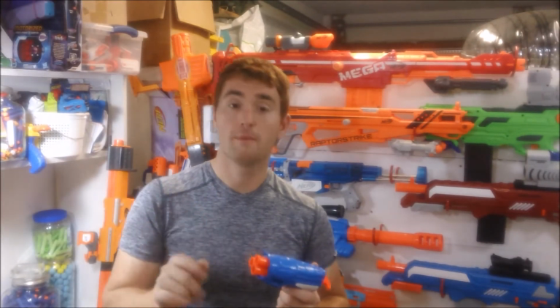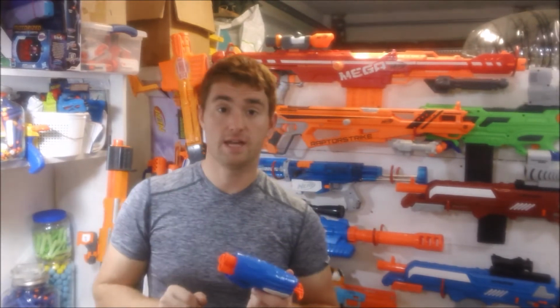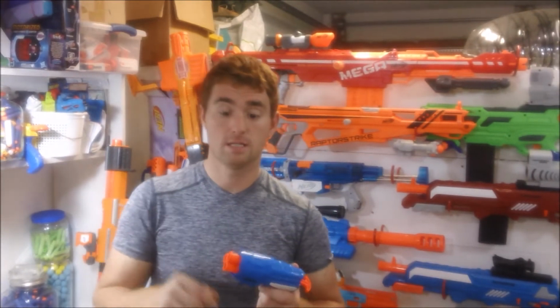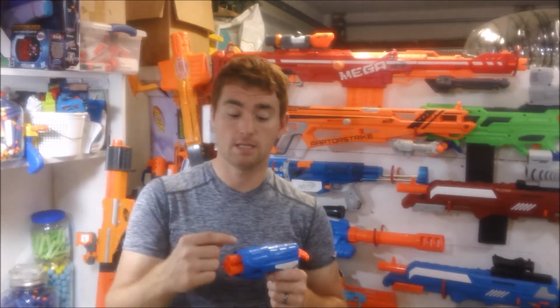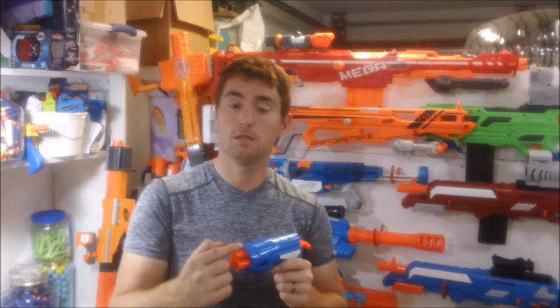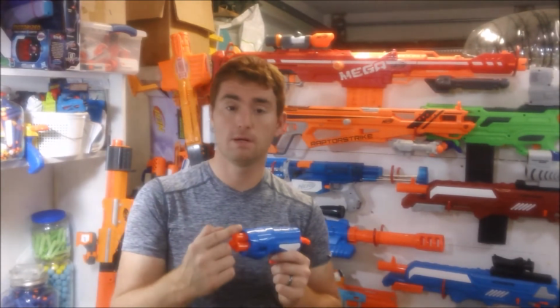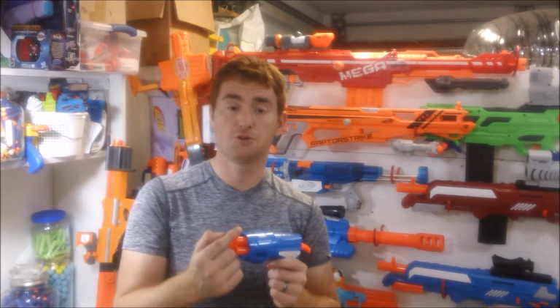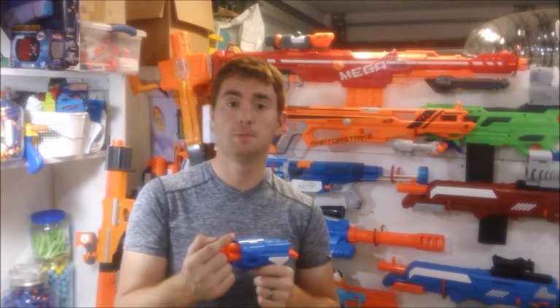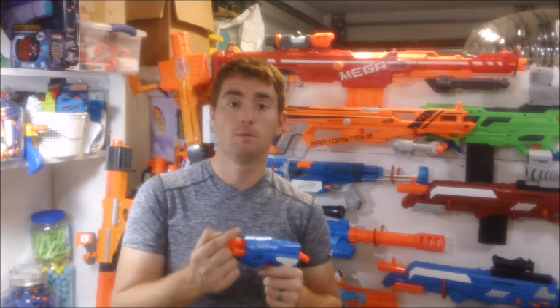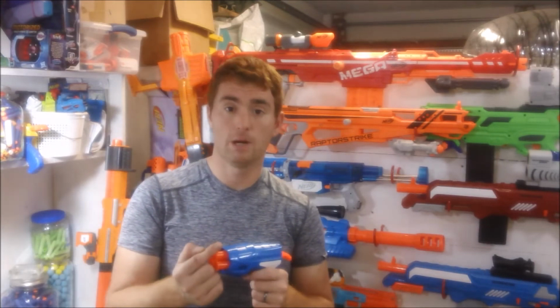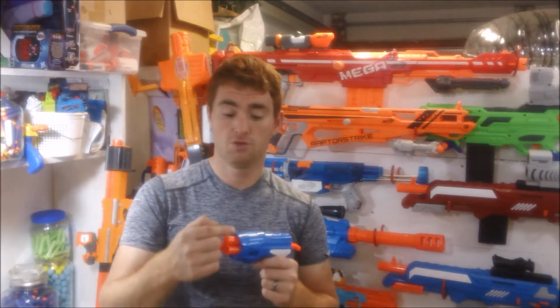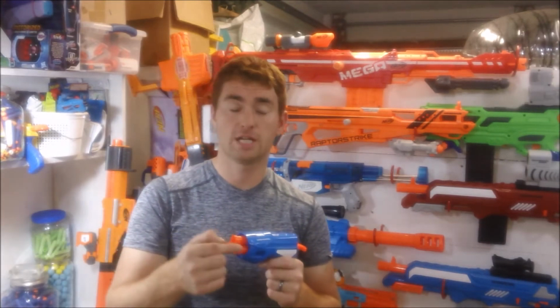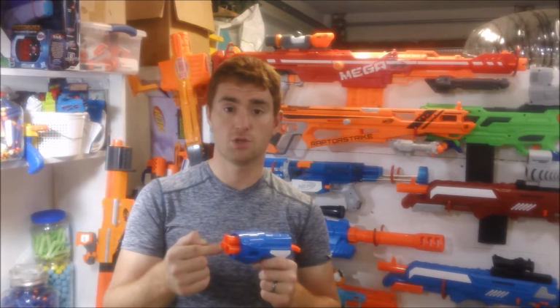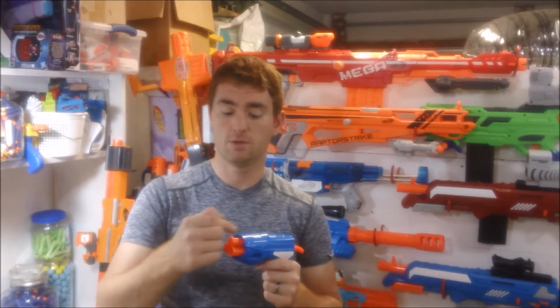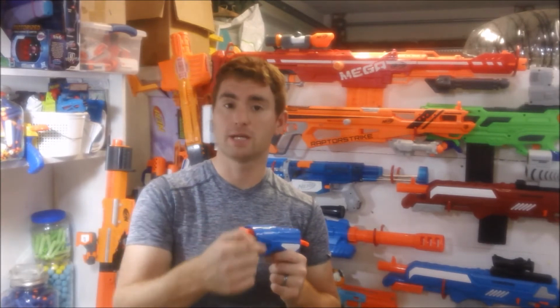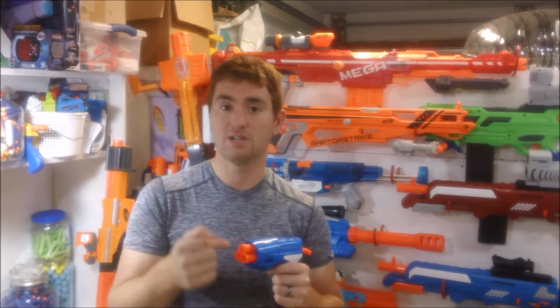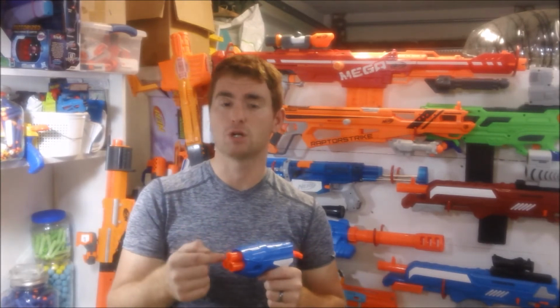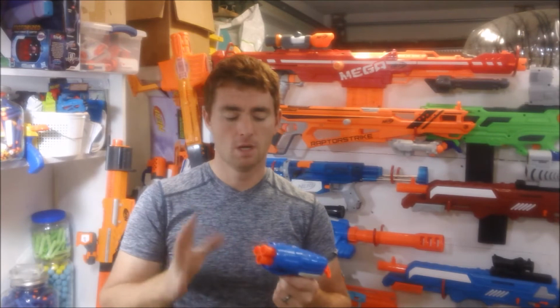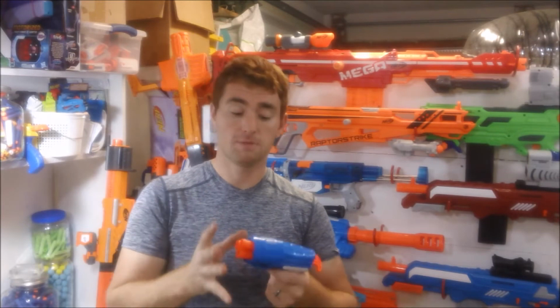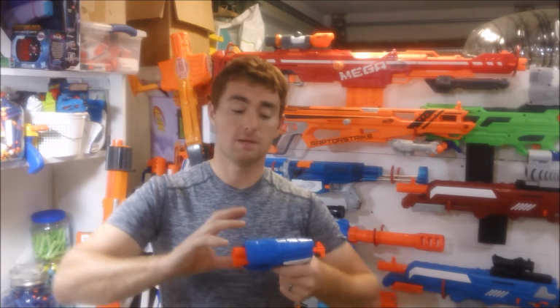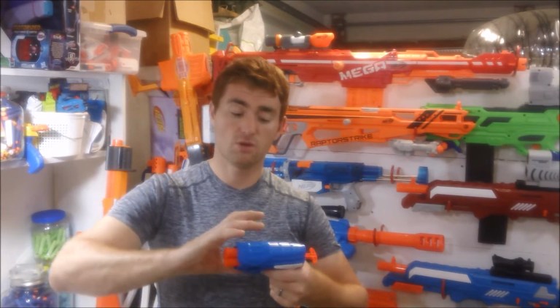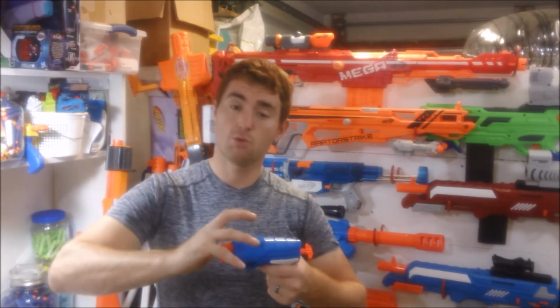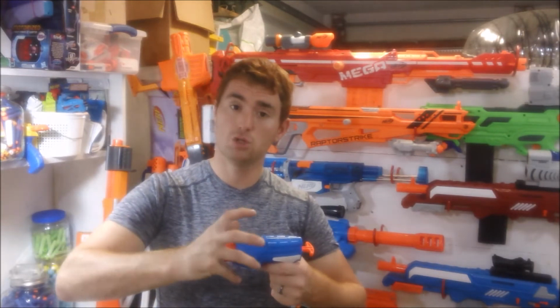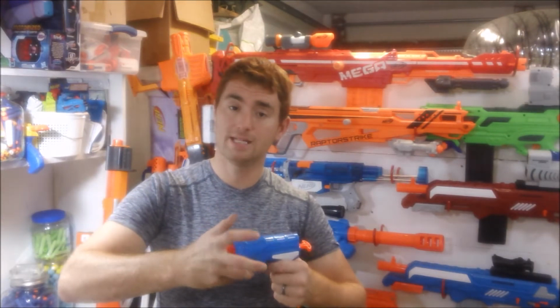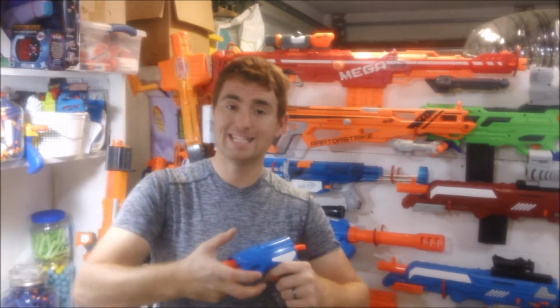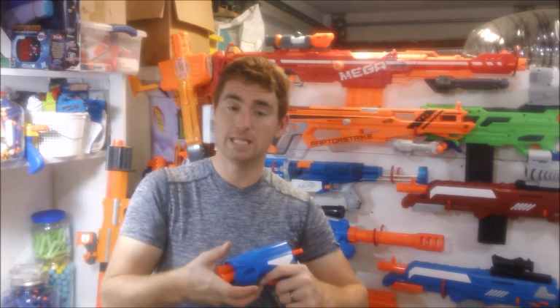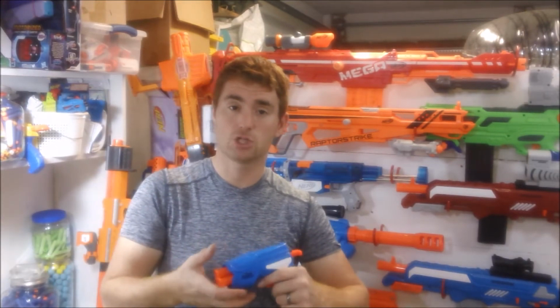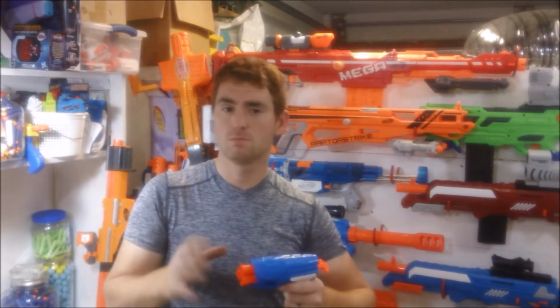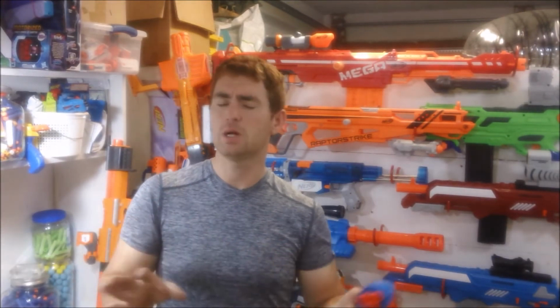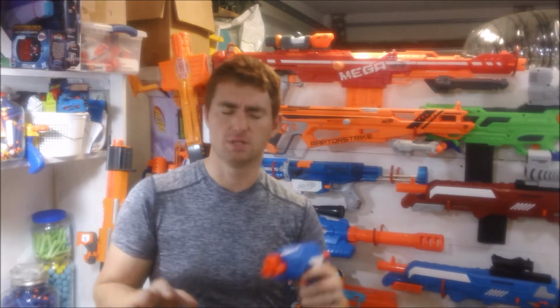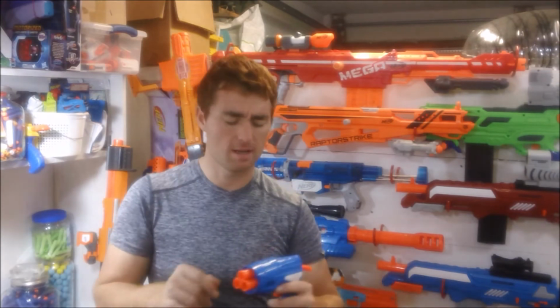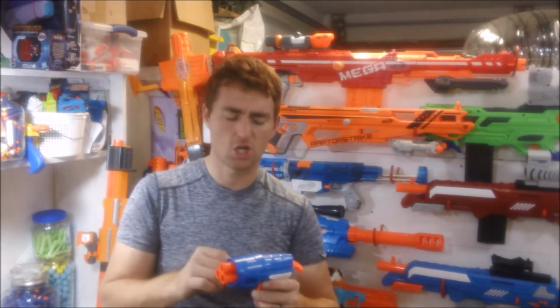The drawback is that the number one barrel on the Nerf system will be more powerful than the second or the third — they get consecutively weaker. Busbee's system, however, uses a rotational mechanism inside the blaster. It's very simple, not complicated at all.